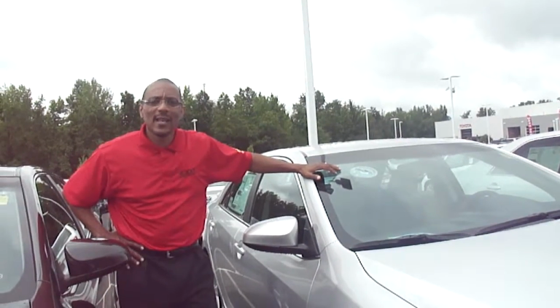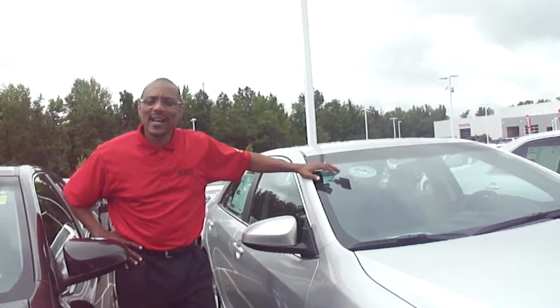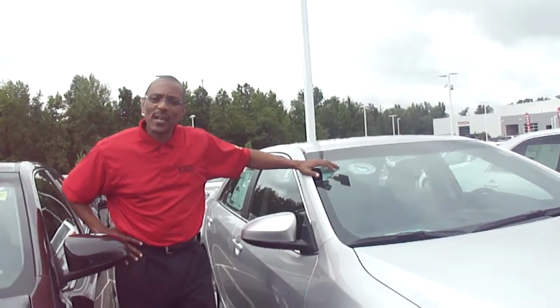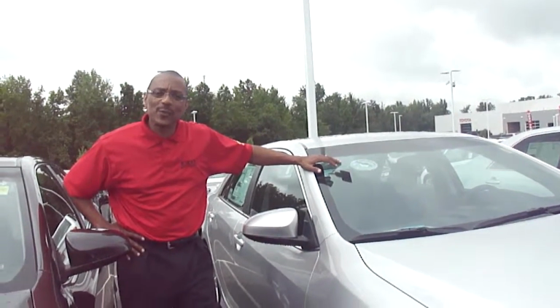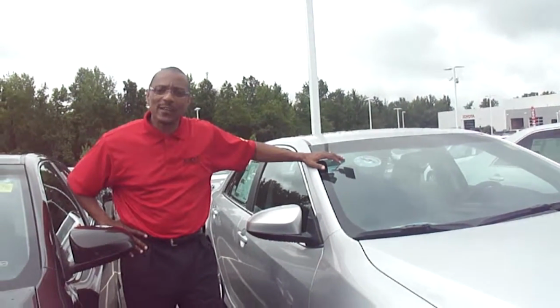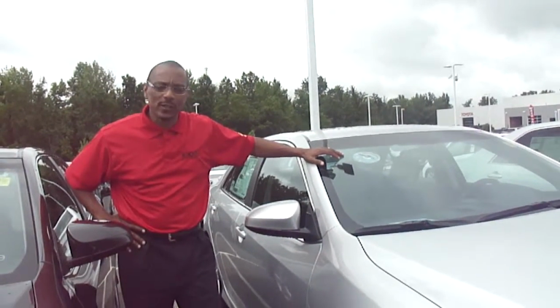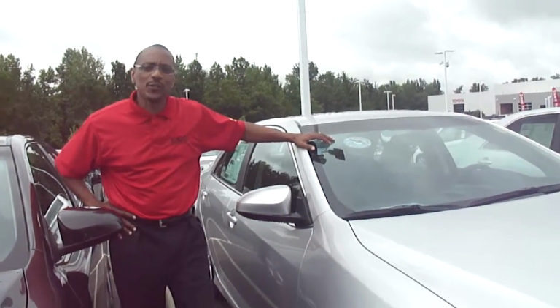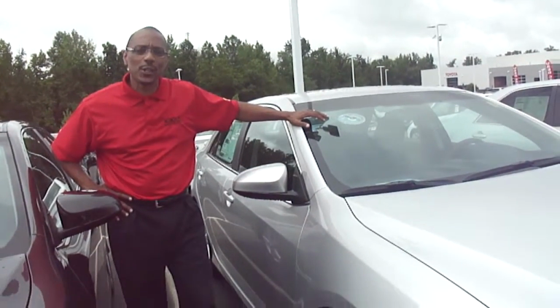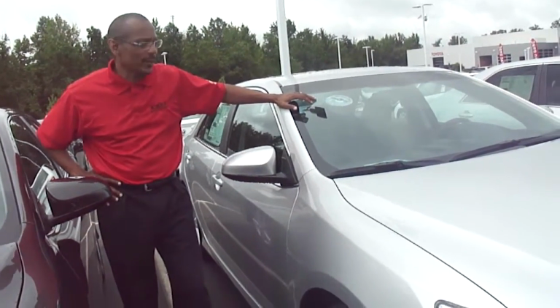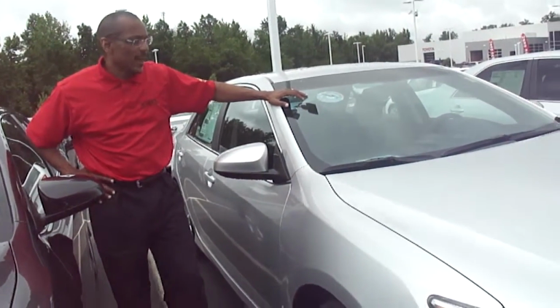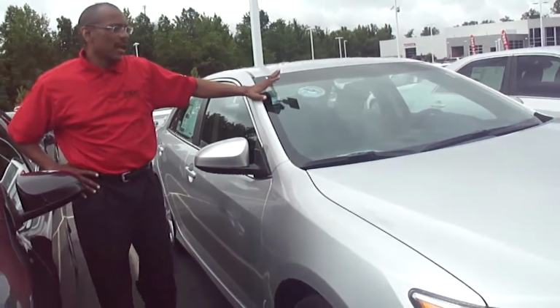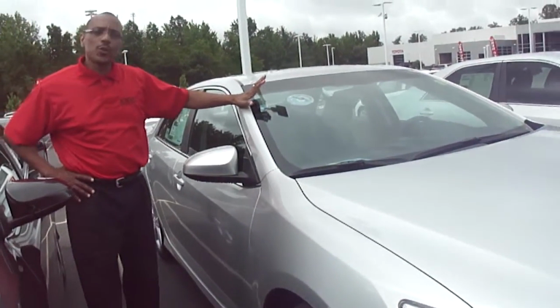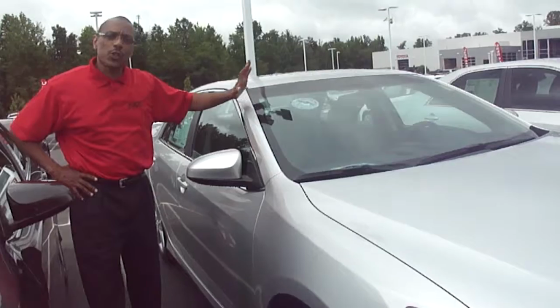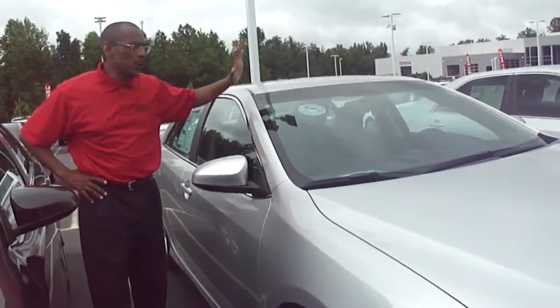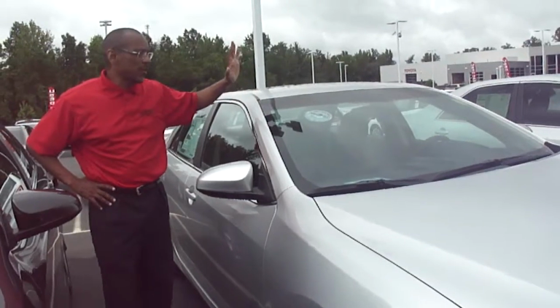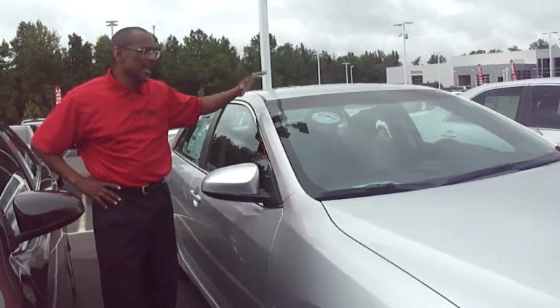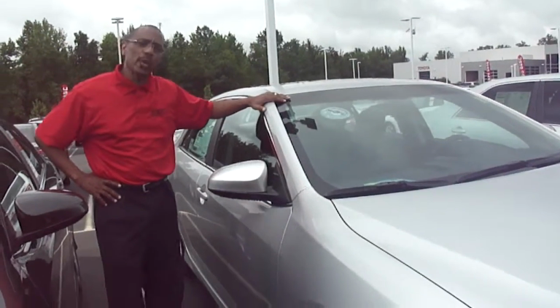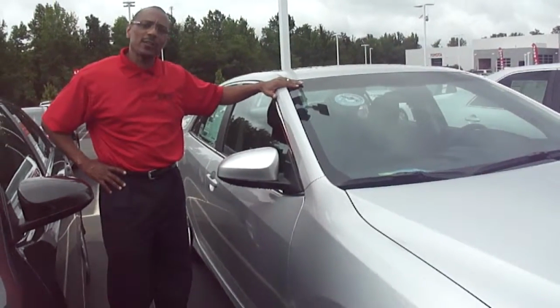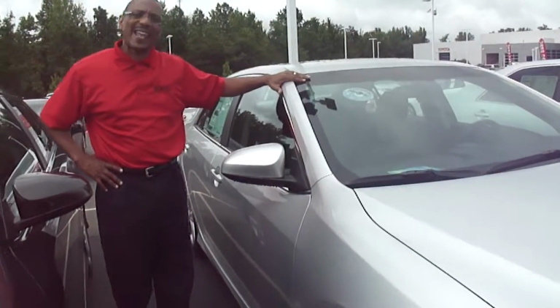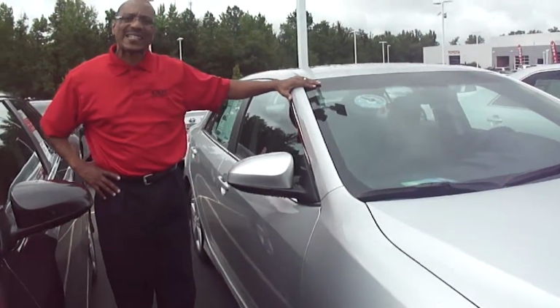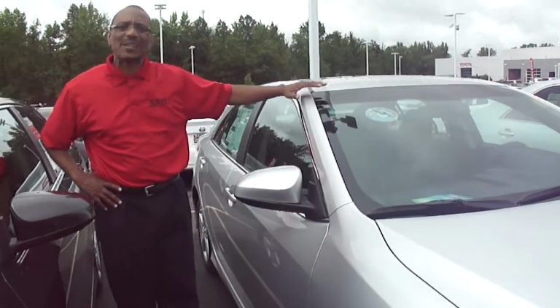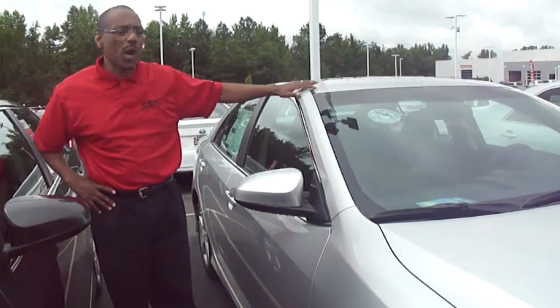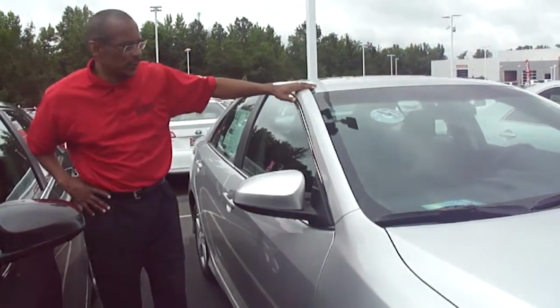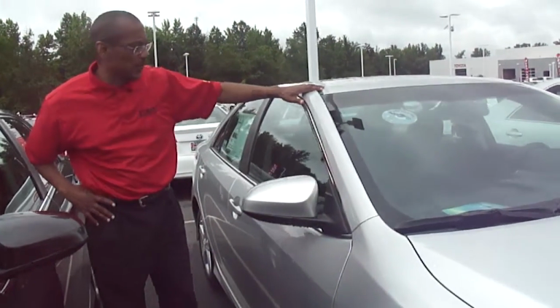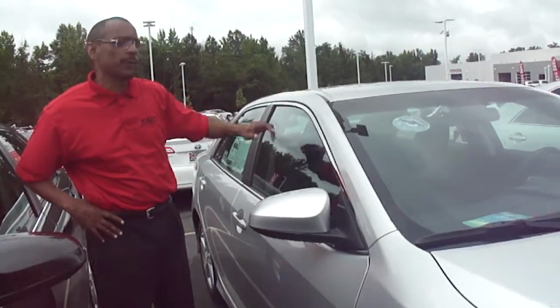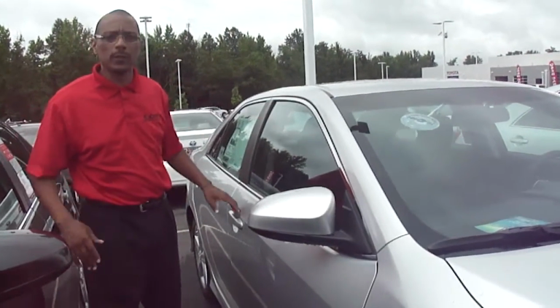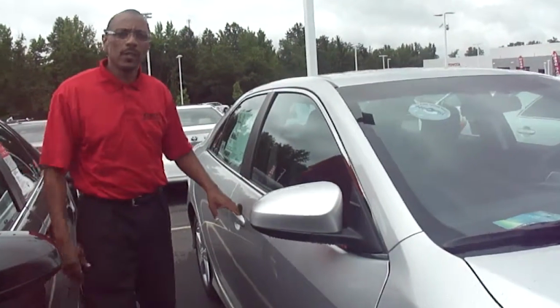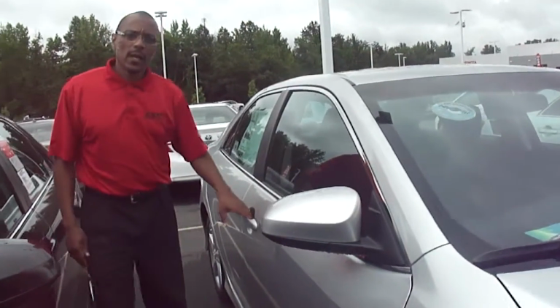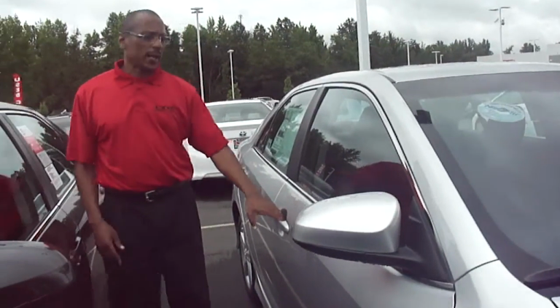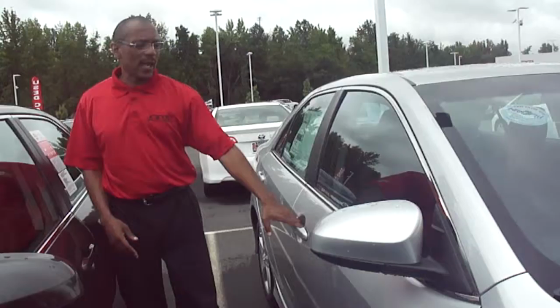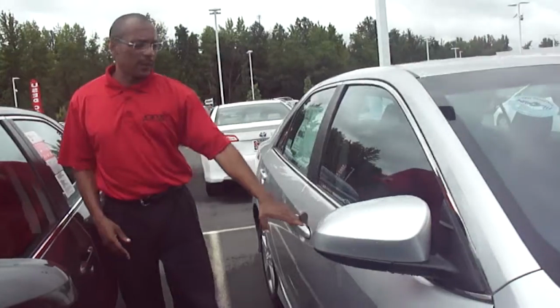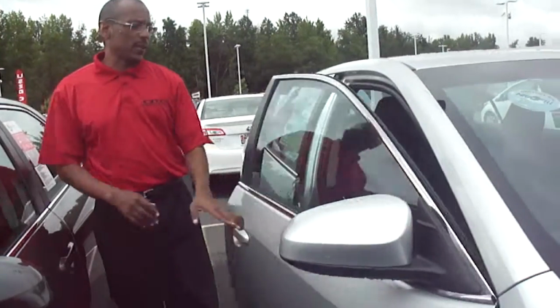Hi, my name is Kennedy. I'm with Cox Toyota. I'd like to show you this Camry here. It's an SE model. It's a beautiful vehicle.